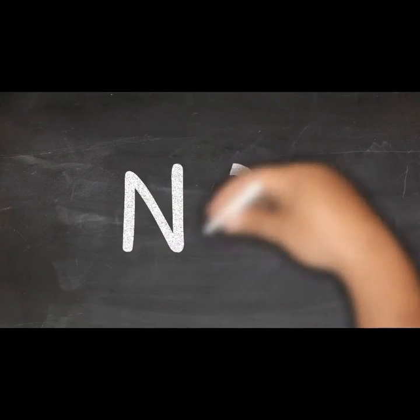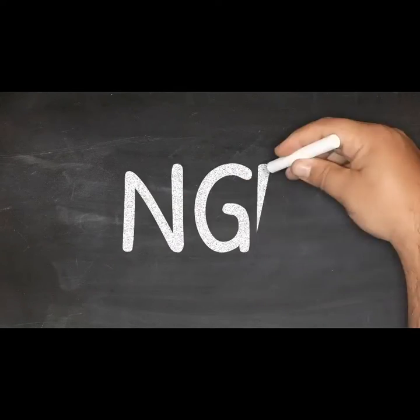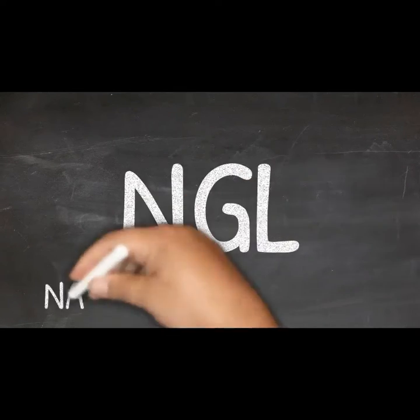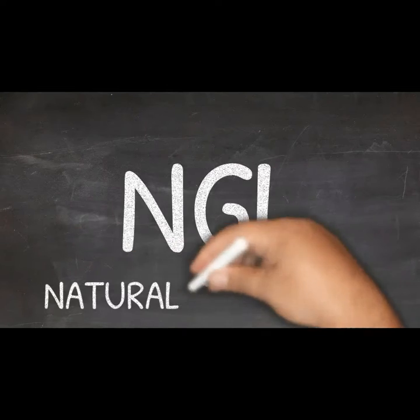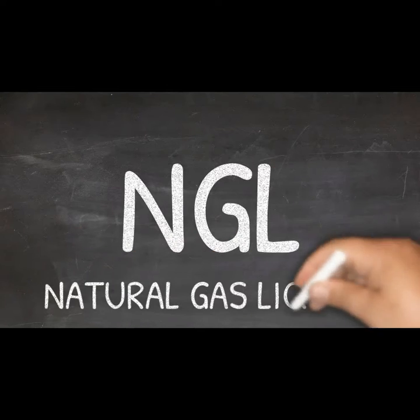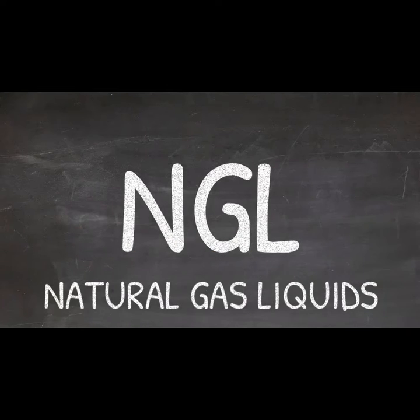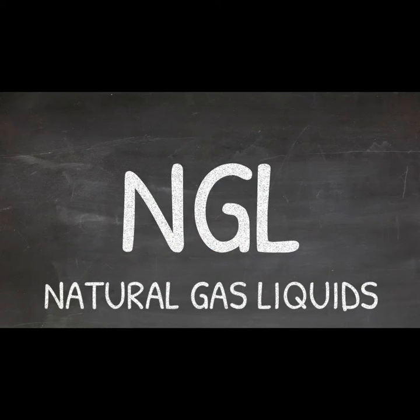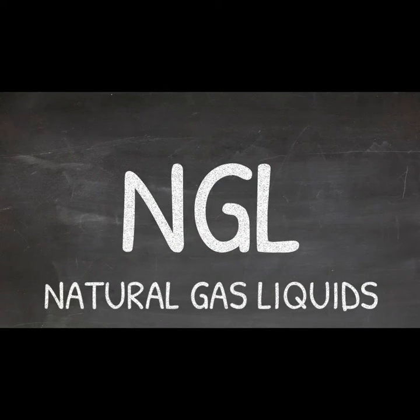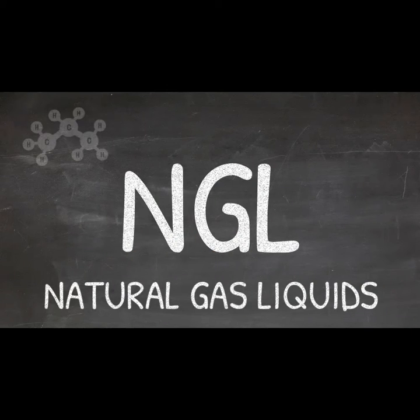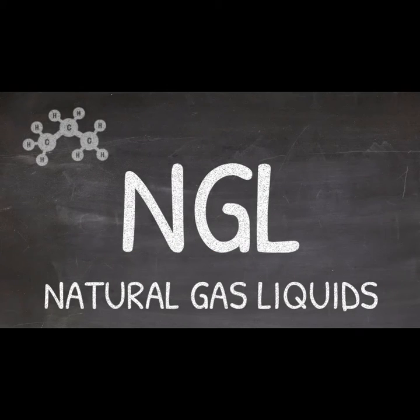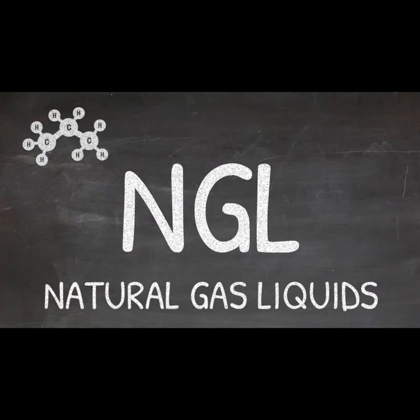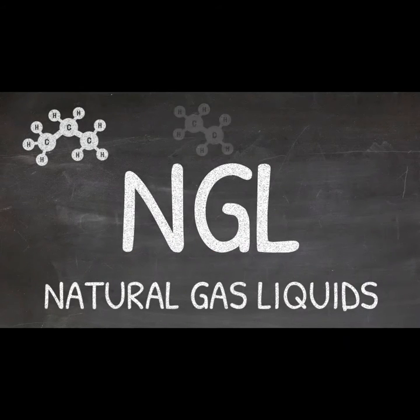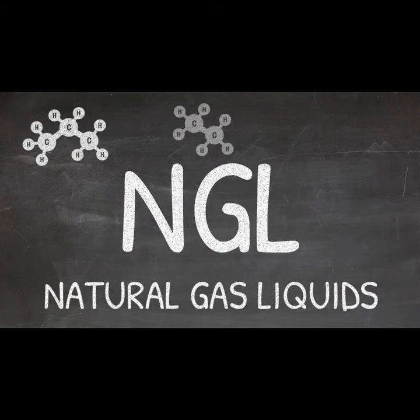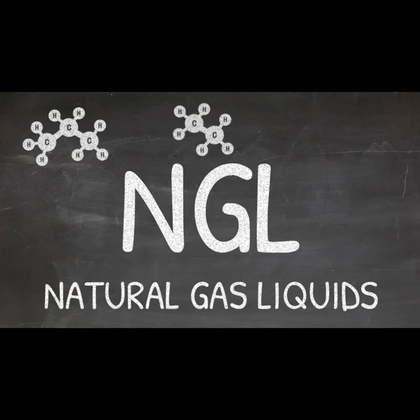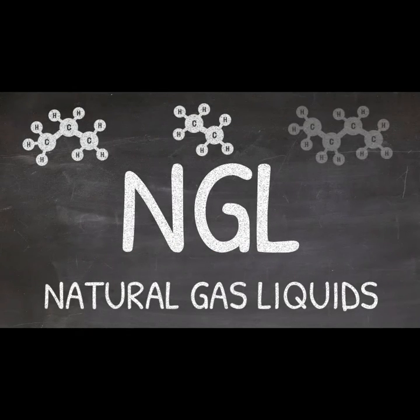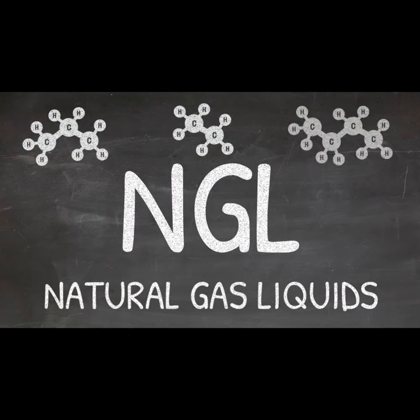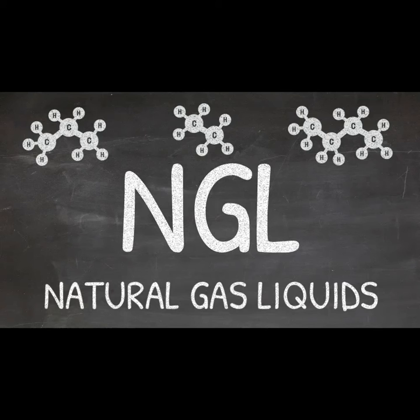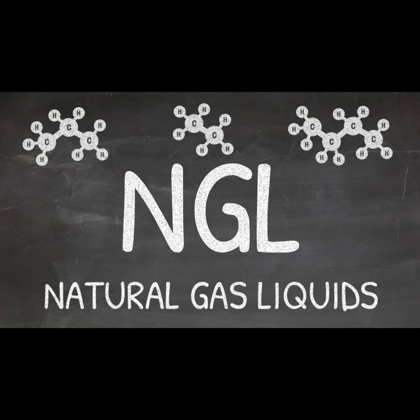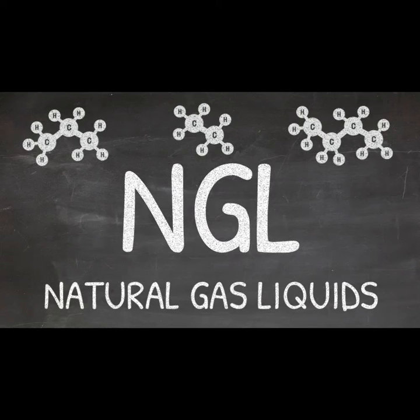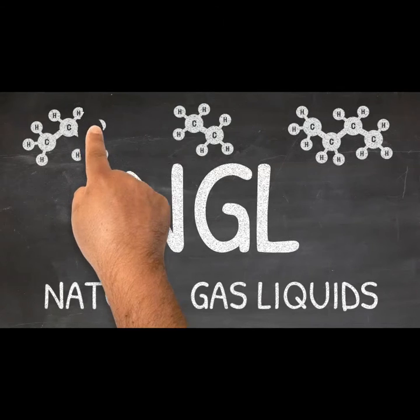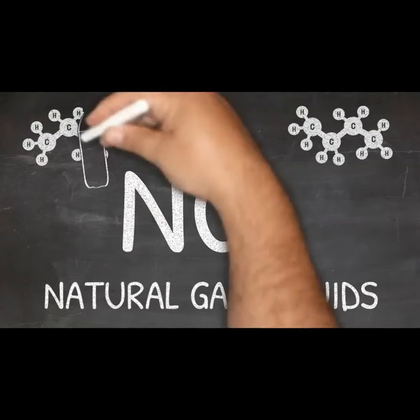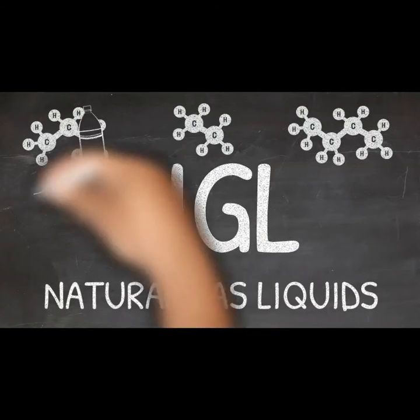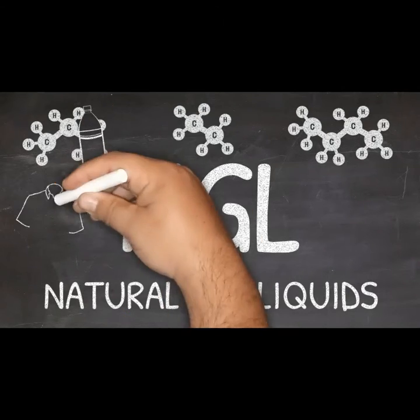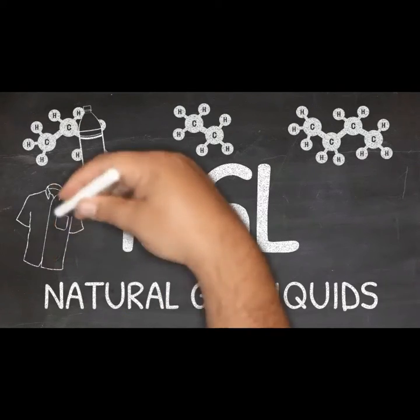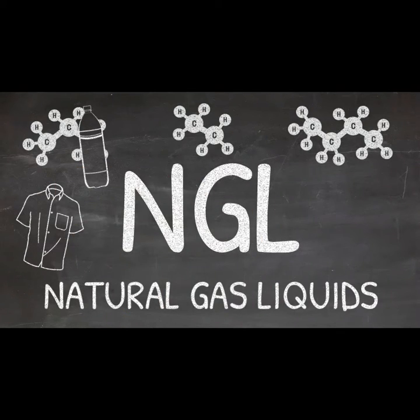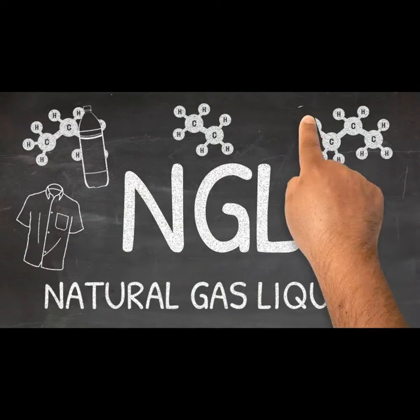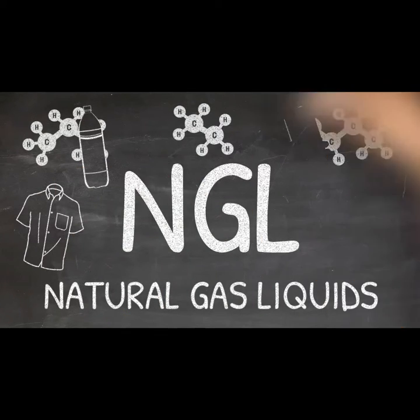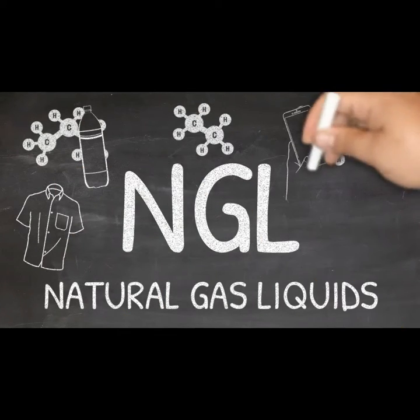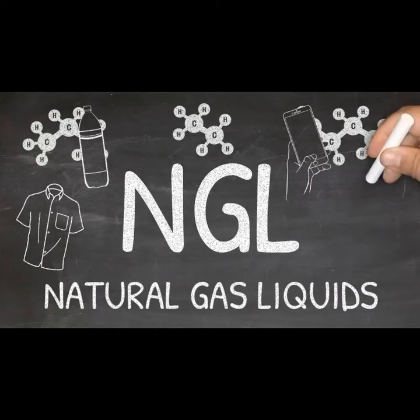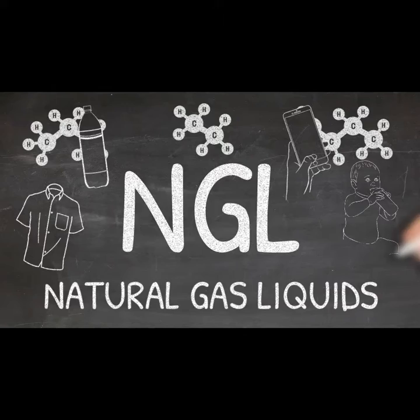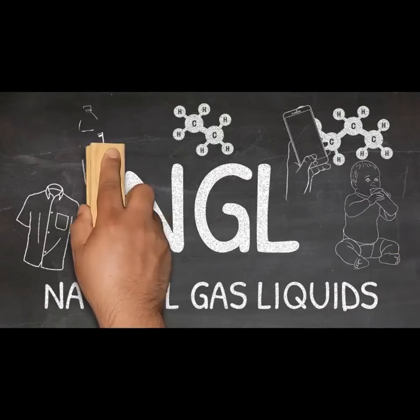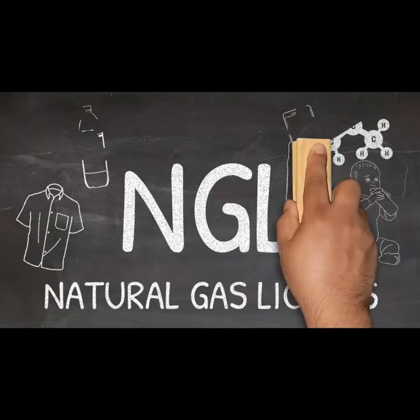NGLs are natural gas liquids. They are components of natural gas such as propane, ethane, and butane. NGLs are used to manufacture items like plastics, clothing, cell phone parts, heating fuels, and even baby diapers.